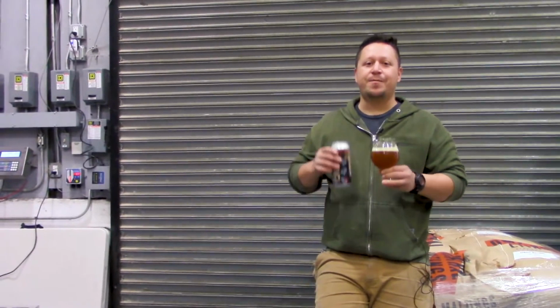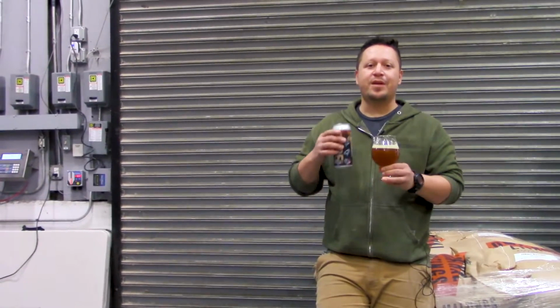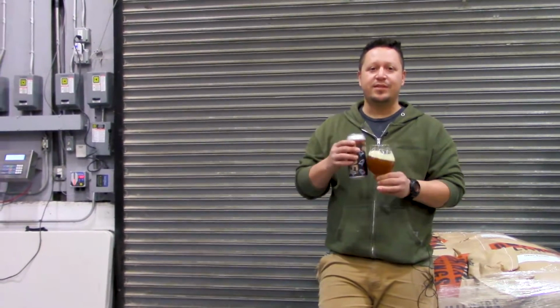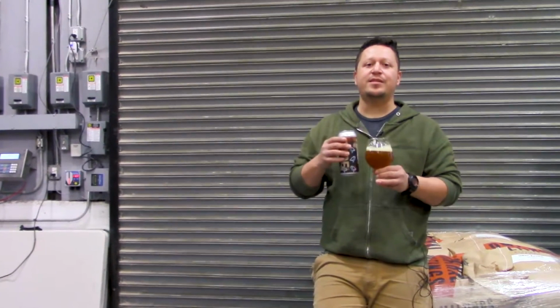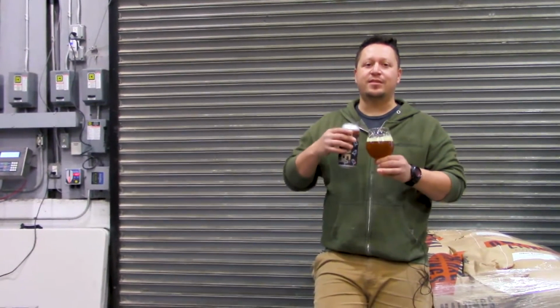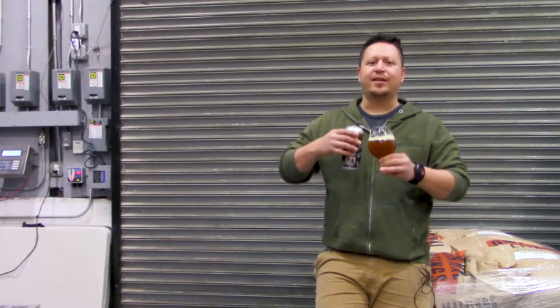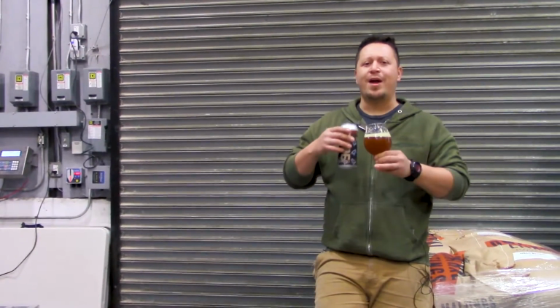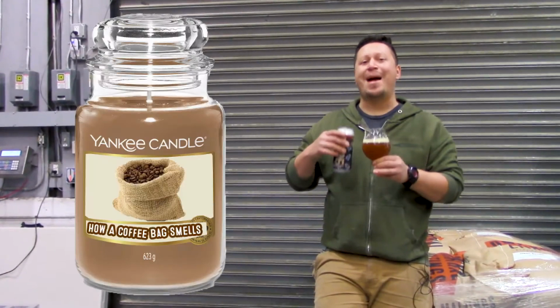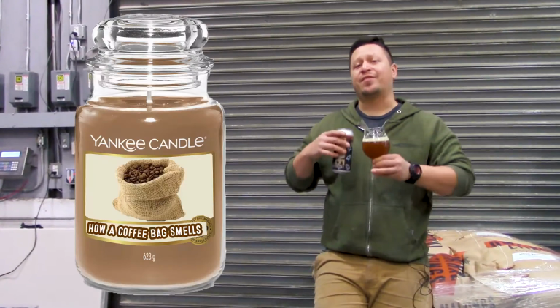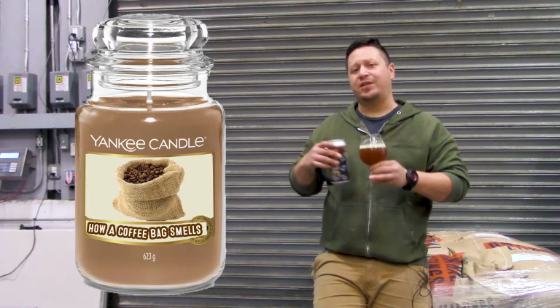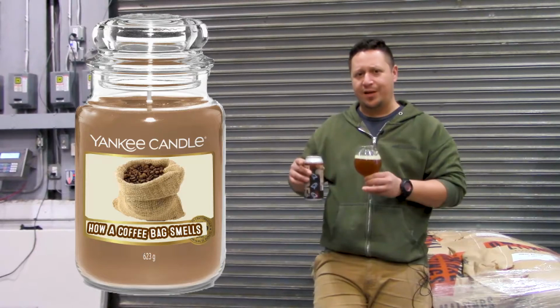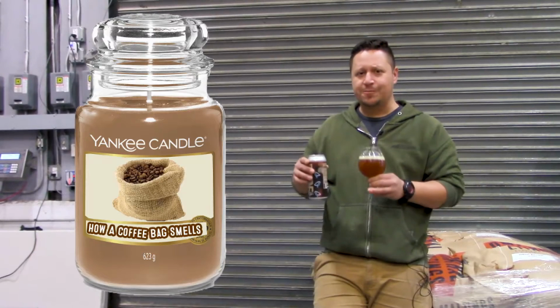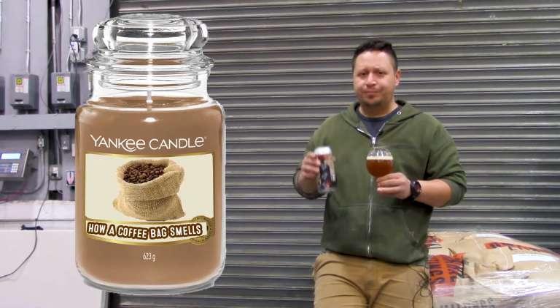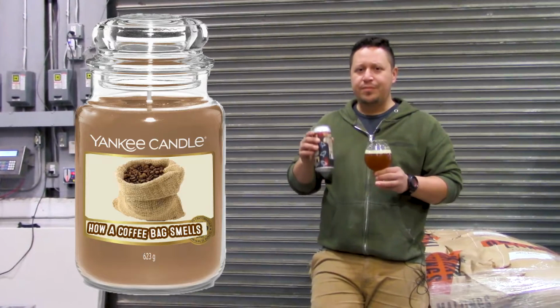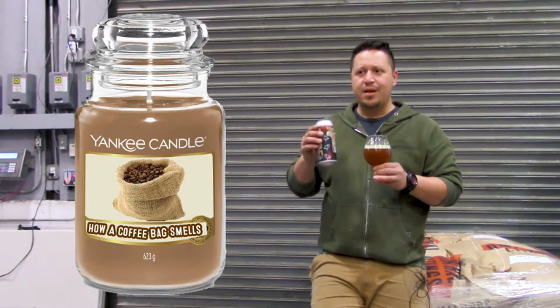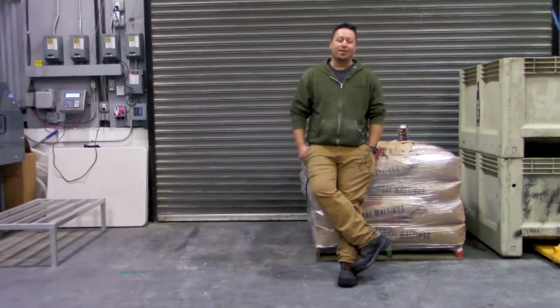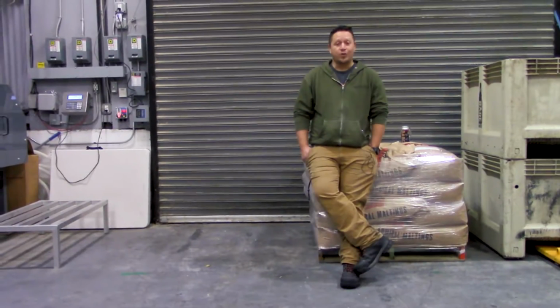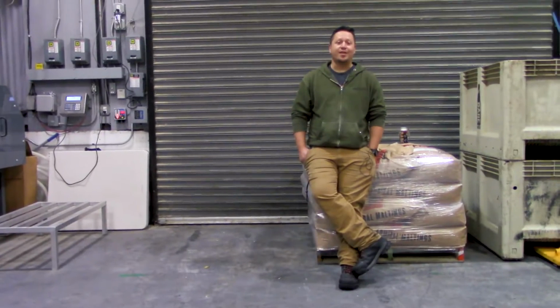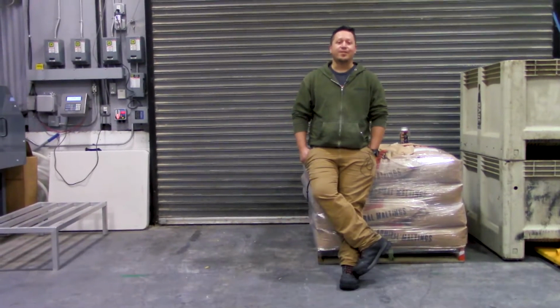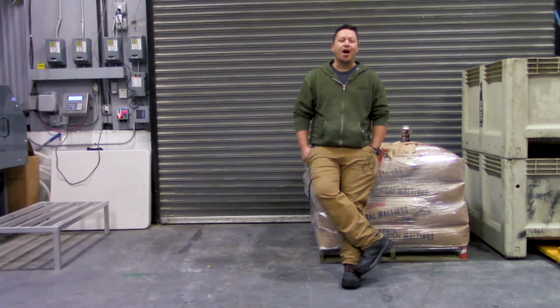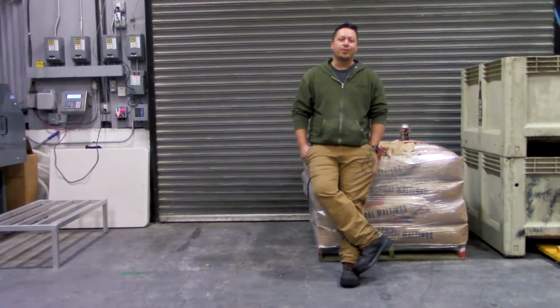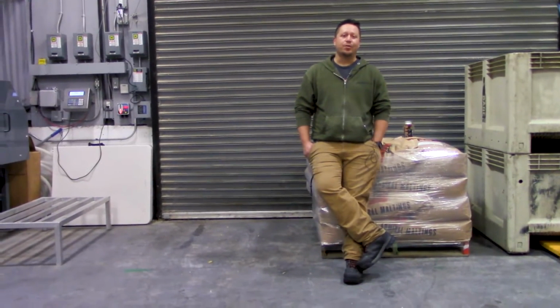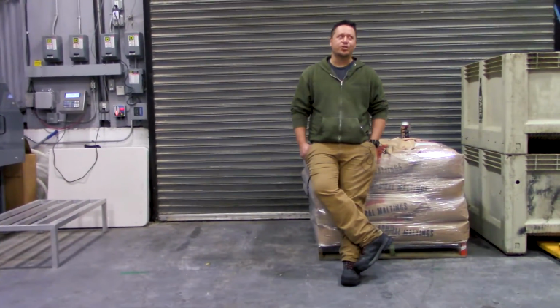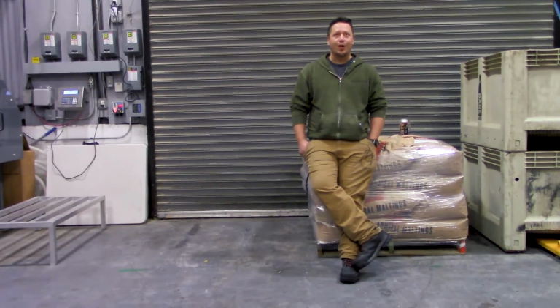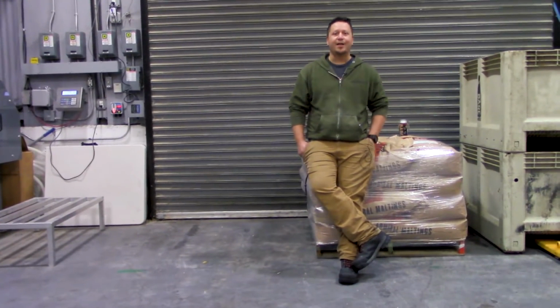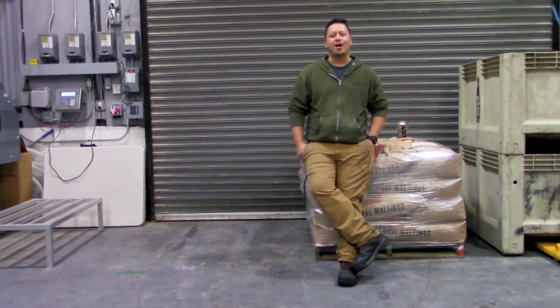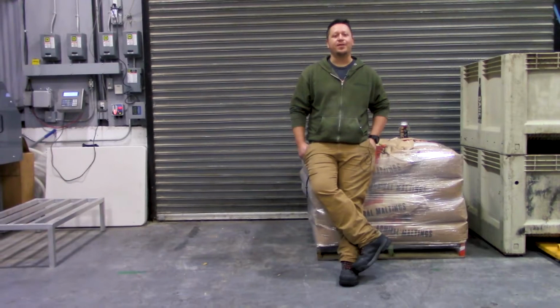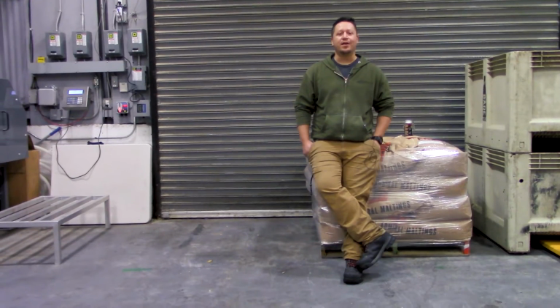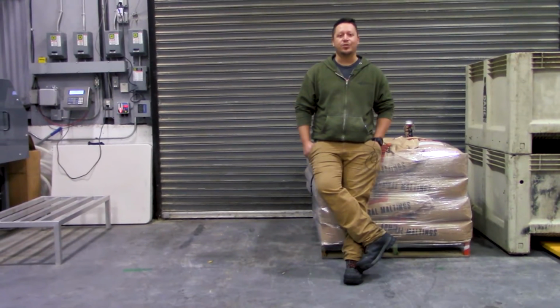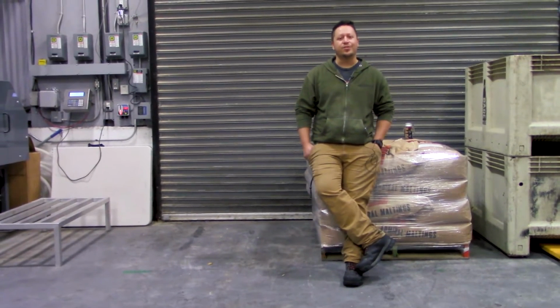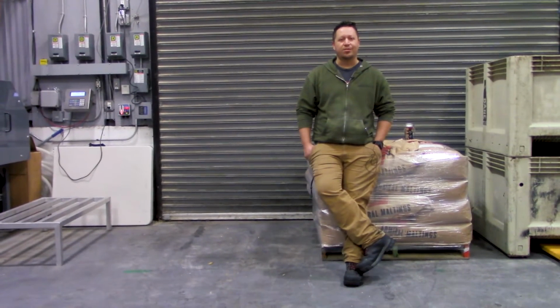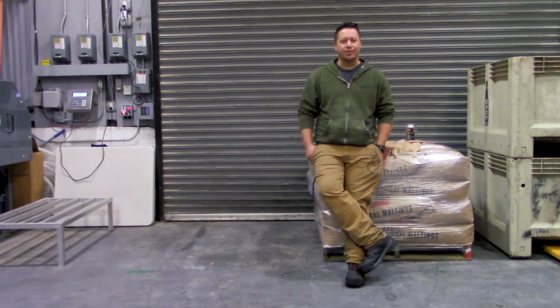This tastes like the way a bag of coffee smells. Of course we had to use their coffee — we used their Shoreline Coffee, which is one of their darker roasts.